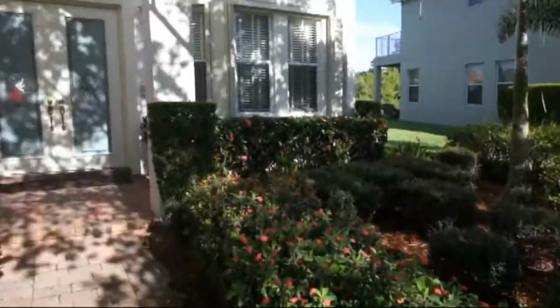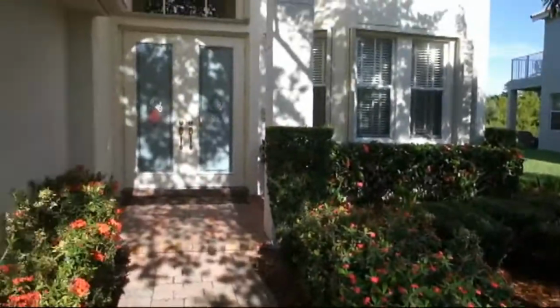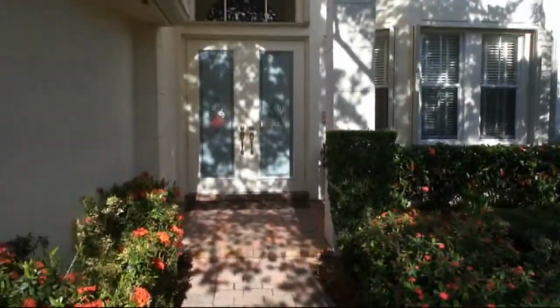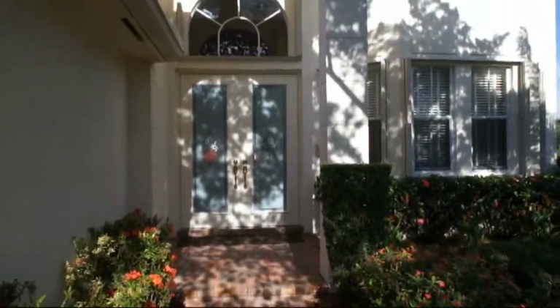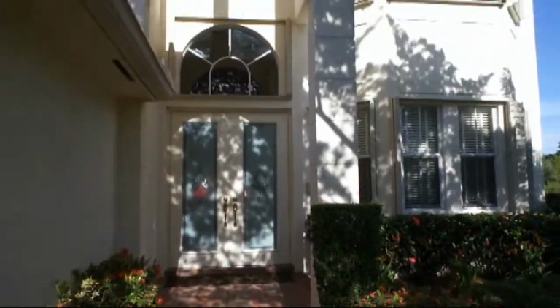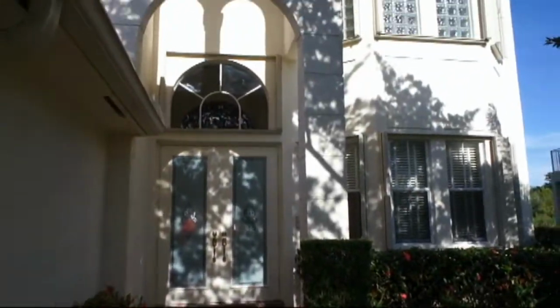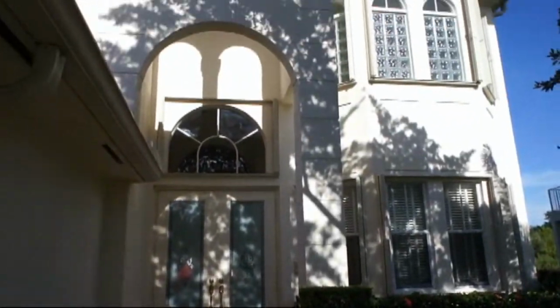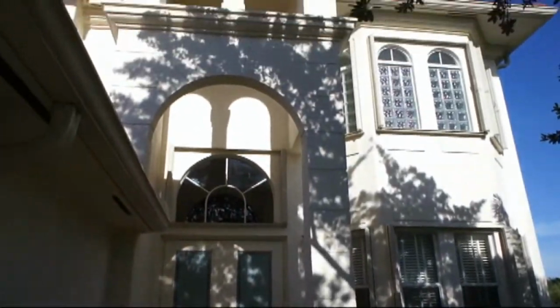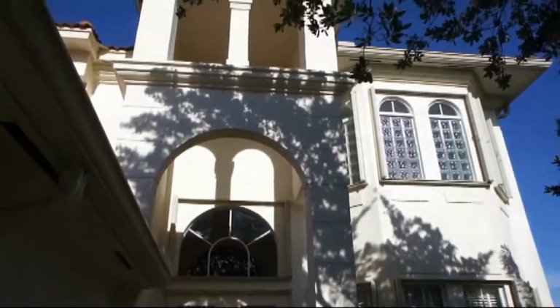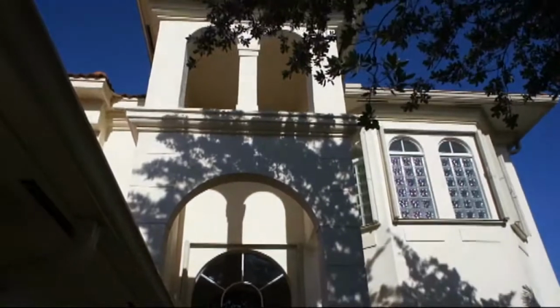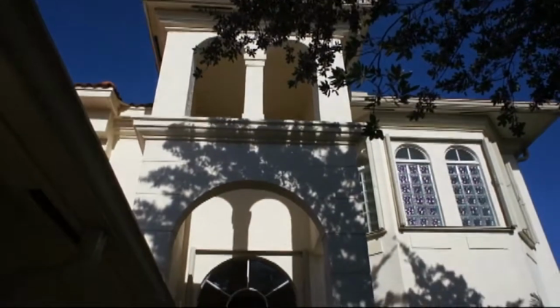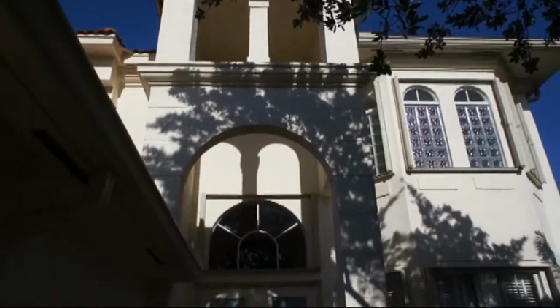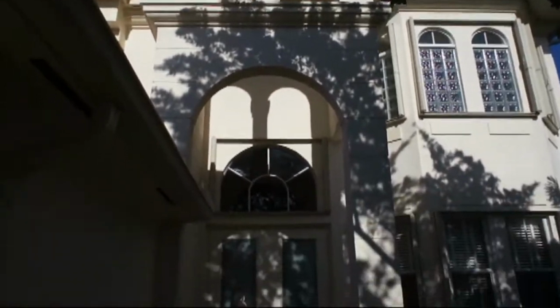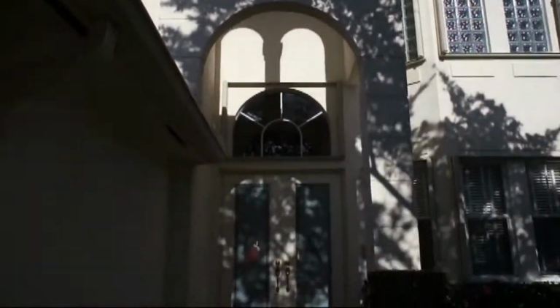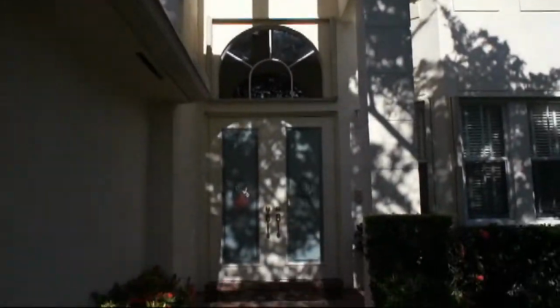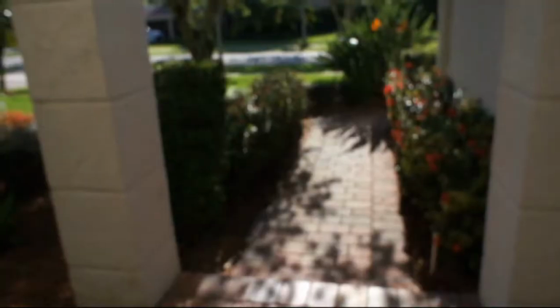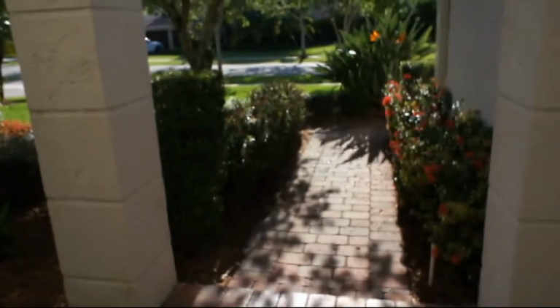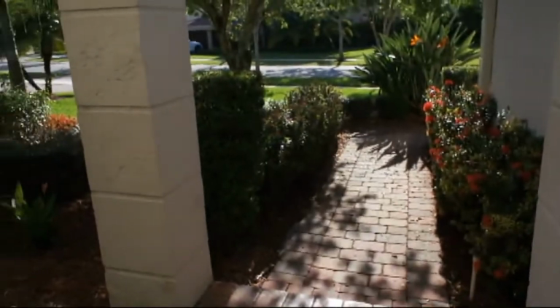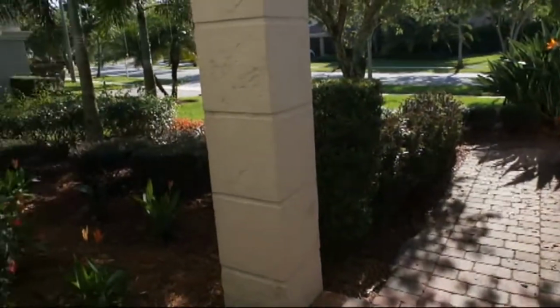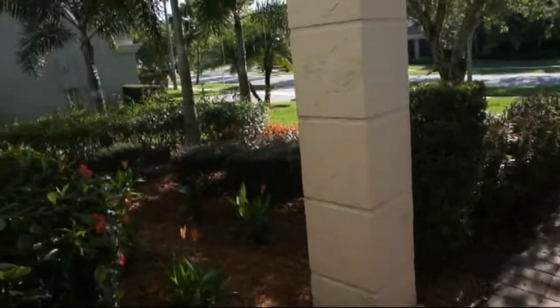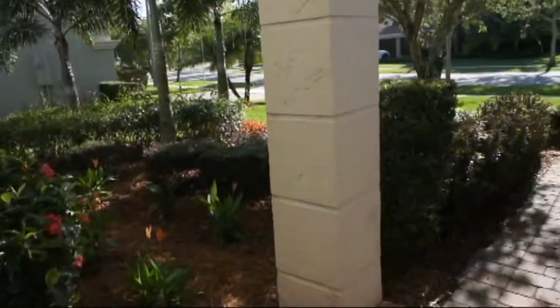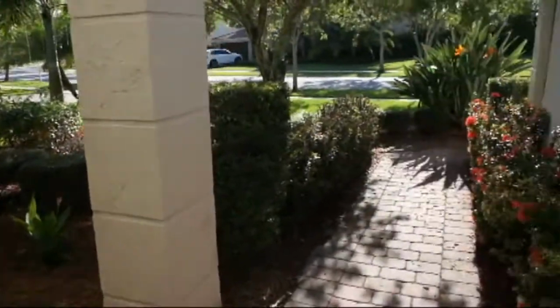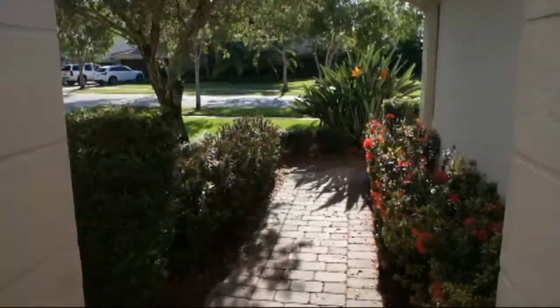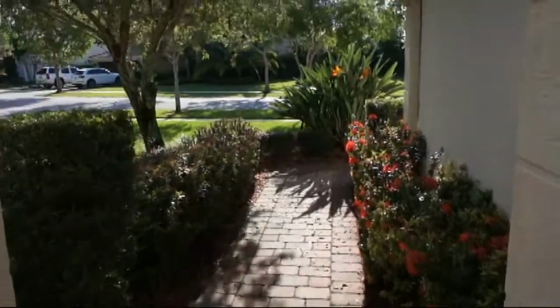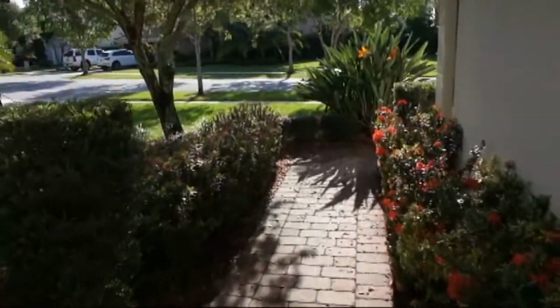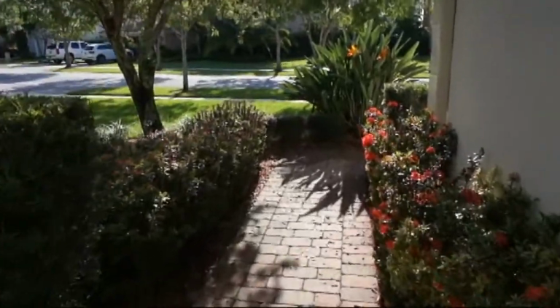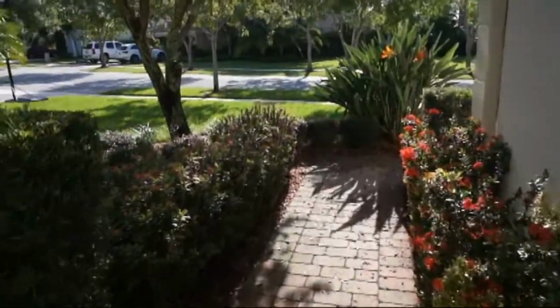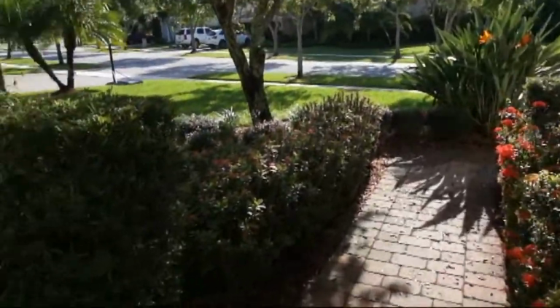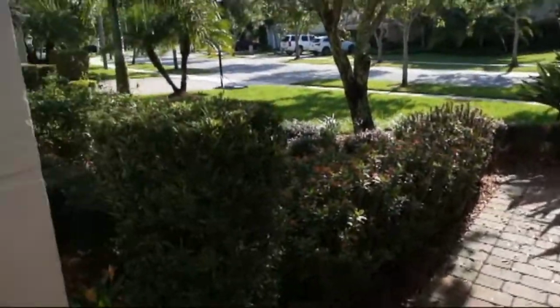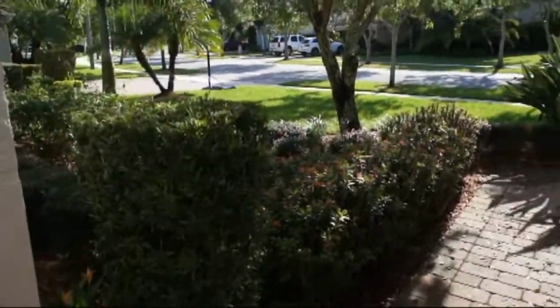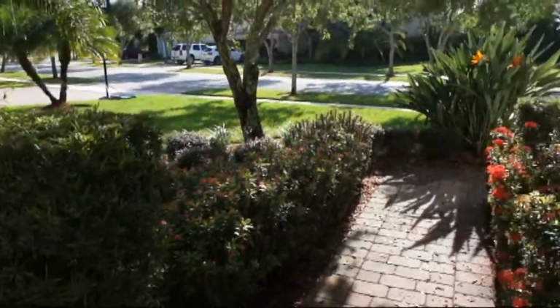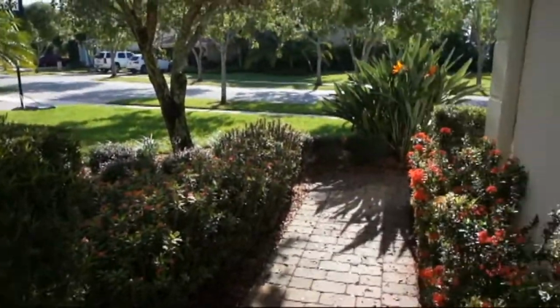Notice how beautiful the landscaping is? This house is so pristine. The owner has been seasonal so it's been barely lived in. It's like getting a brand-new house, and it is for the fussiest of buyers.